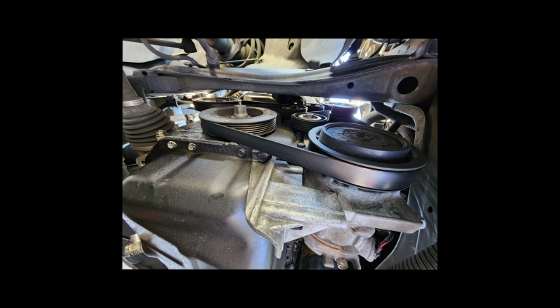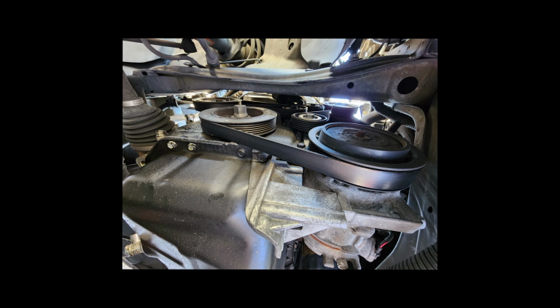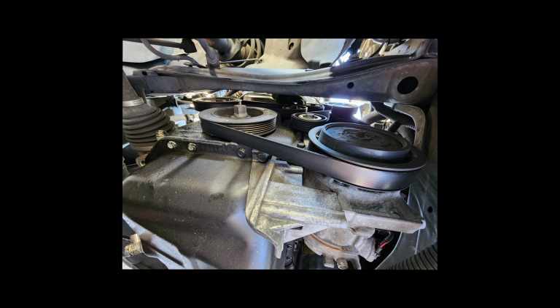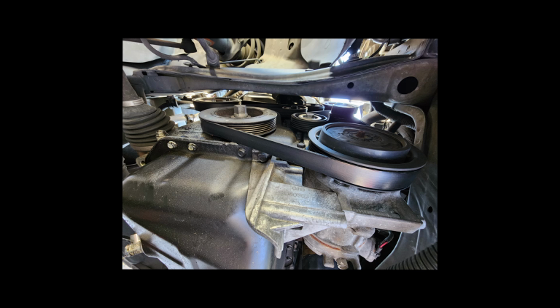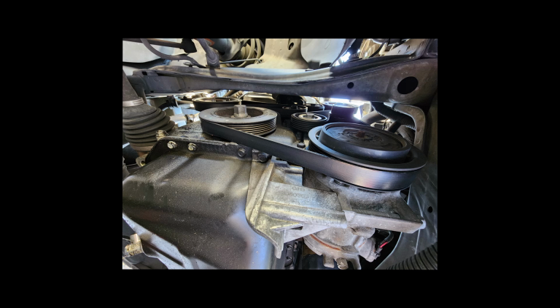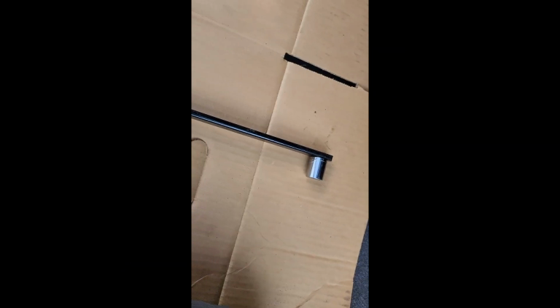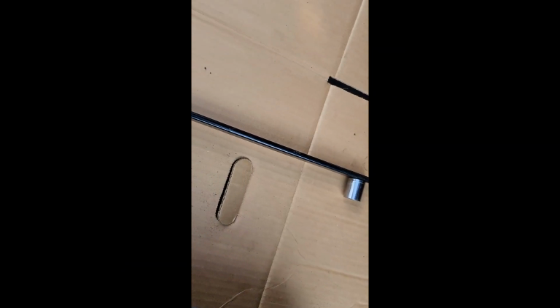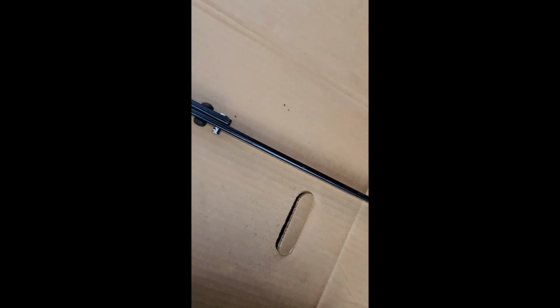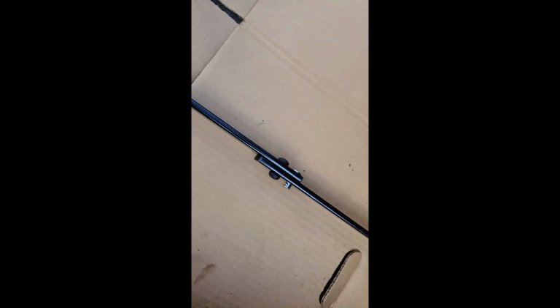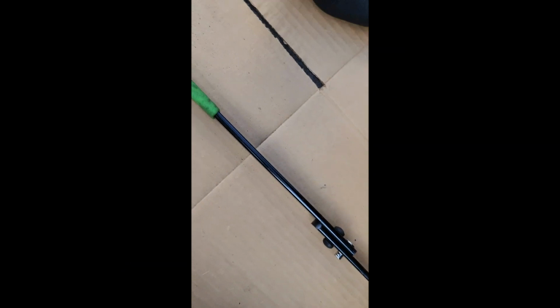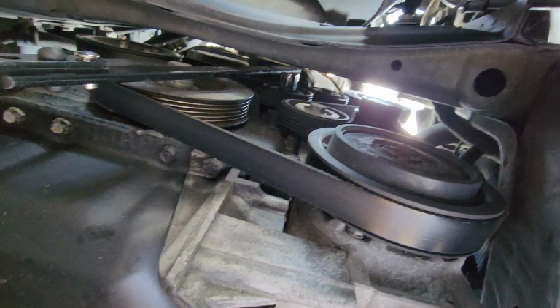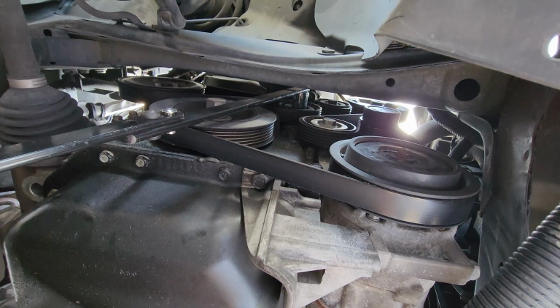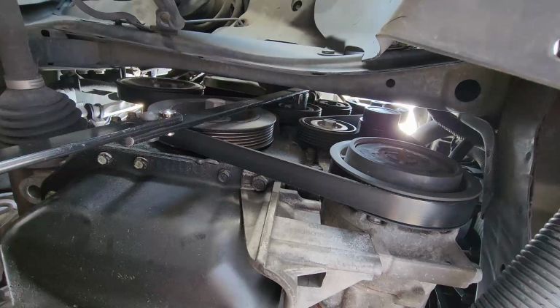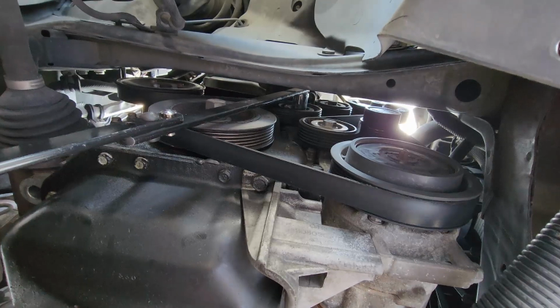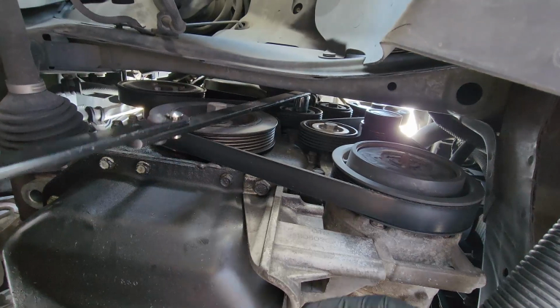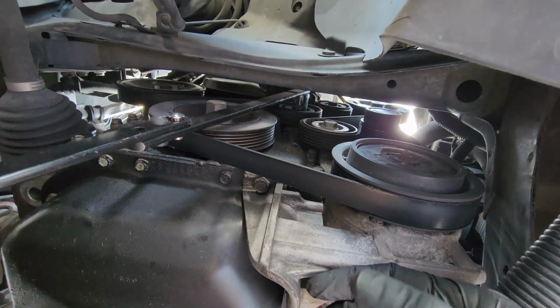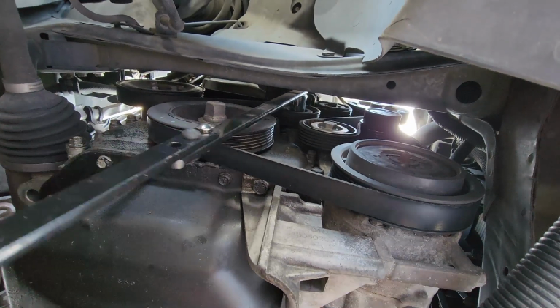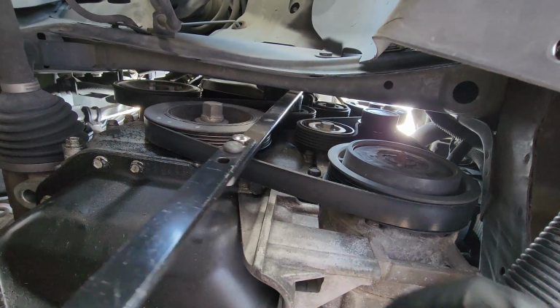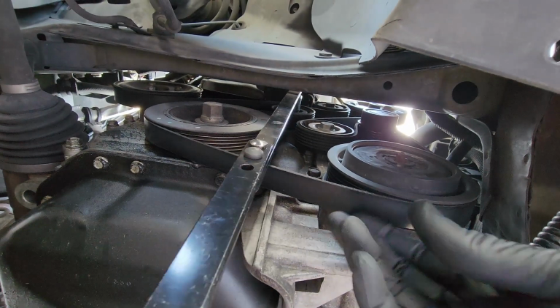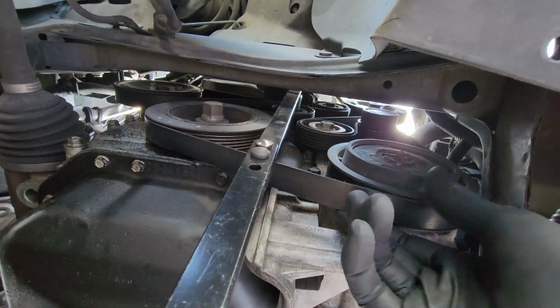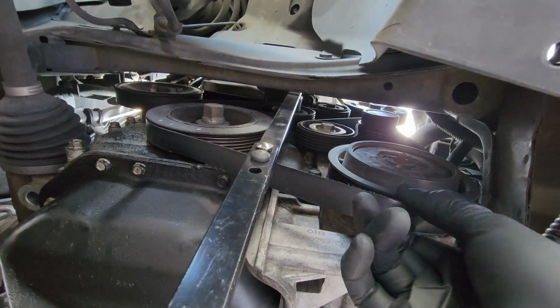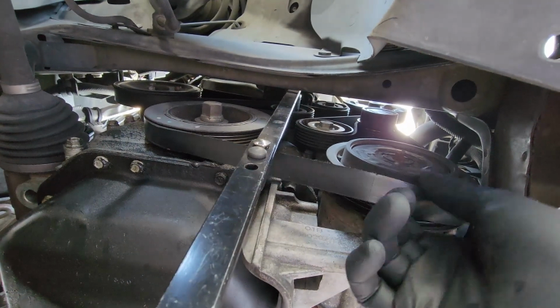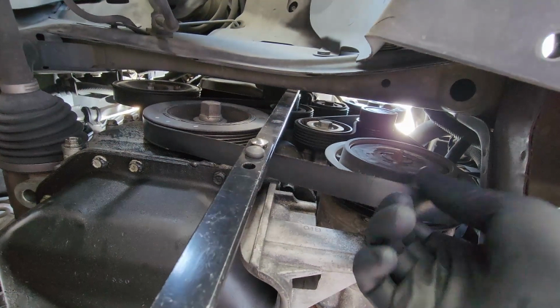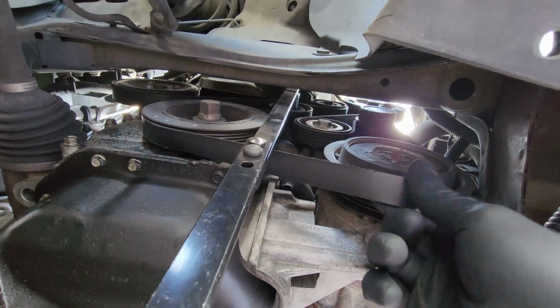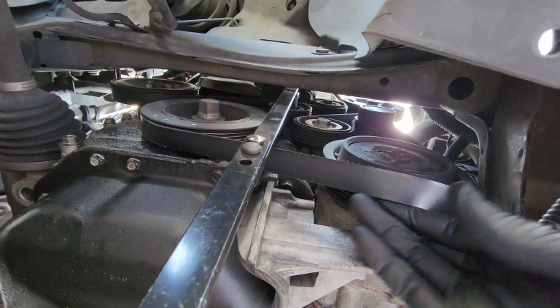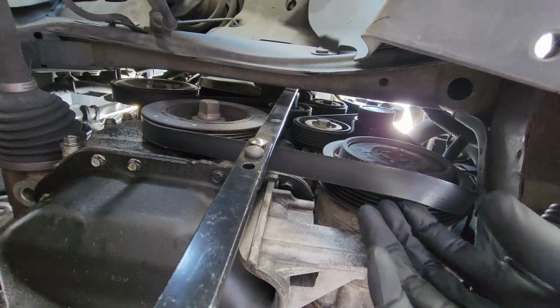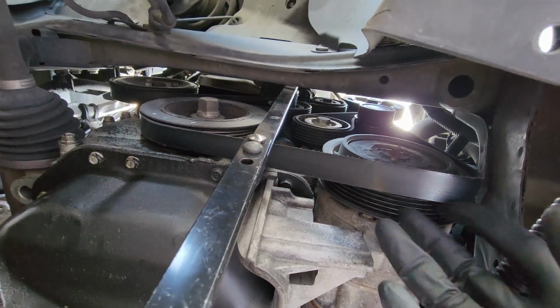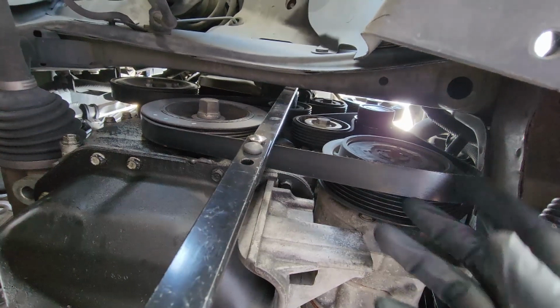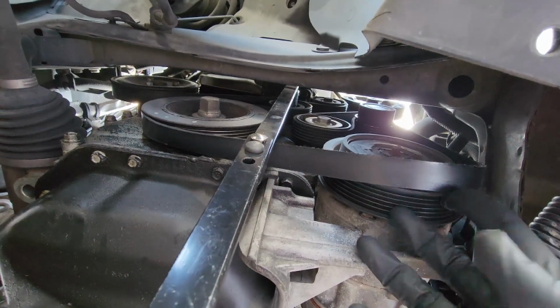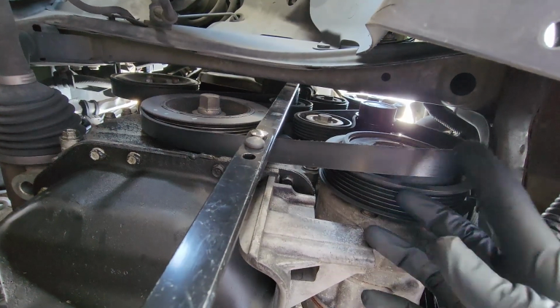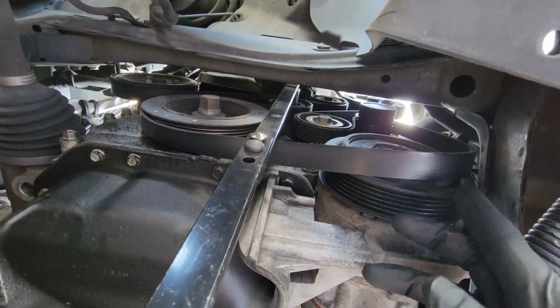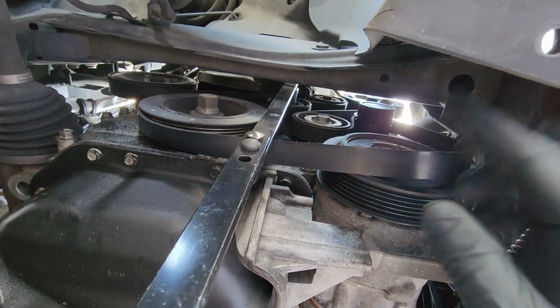In this case, I removed the belt. If you want to remove the belt, use a flat belt remover with a 15mm socket. A ratchet would not work — believe me, I already tried. Locate the belt tensioner and turn it counterclockwise.